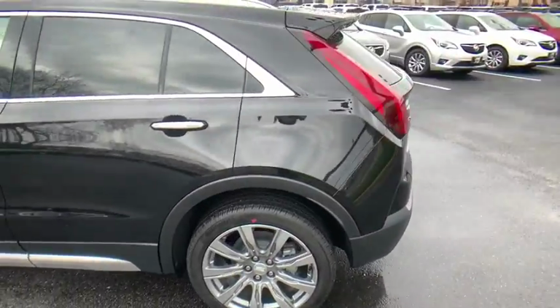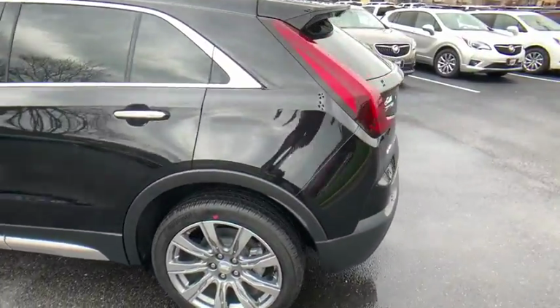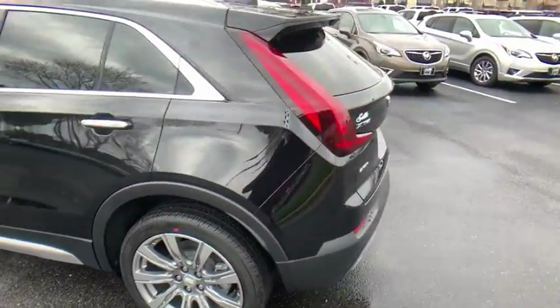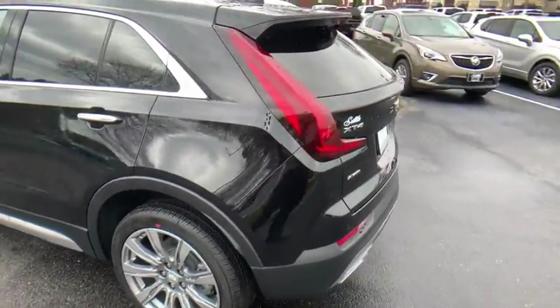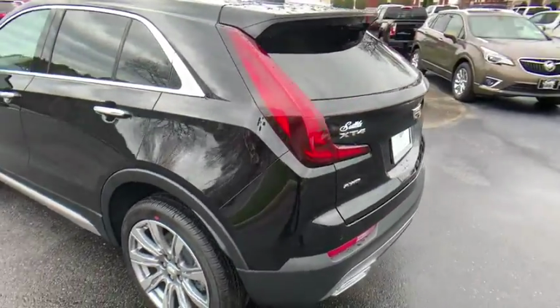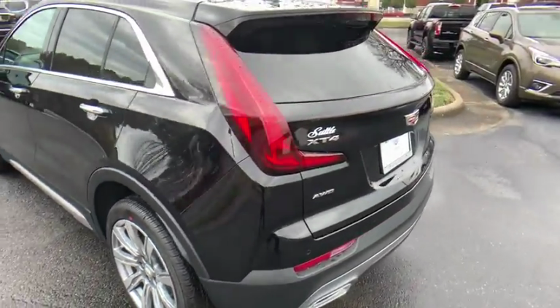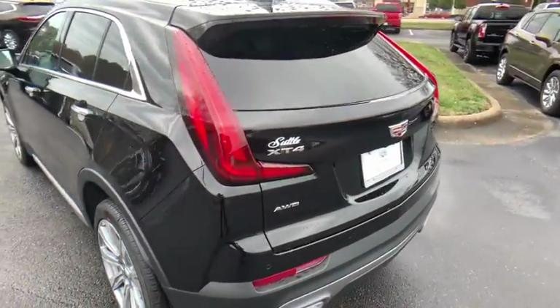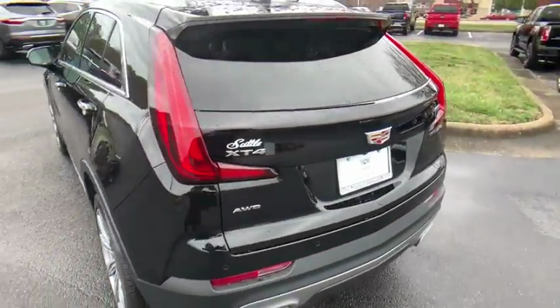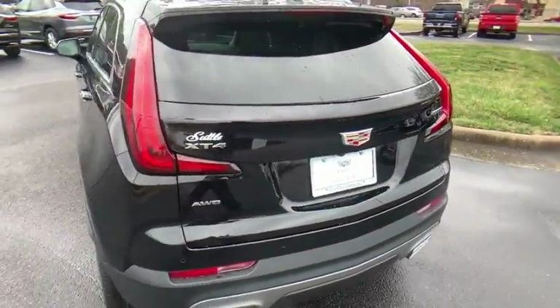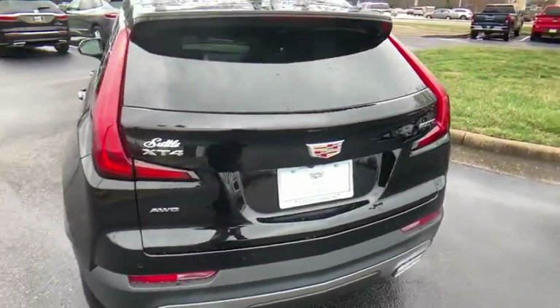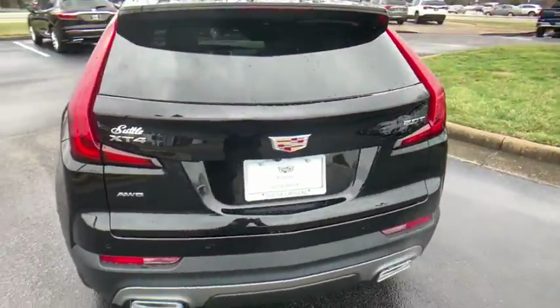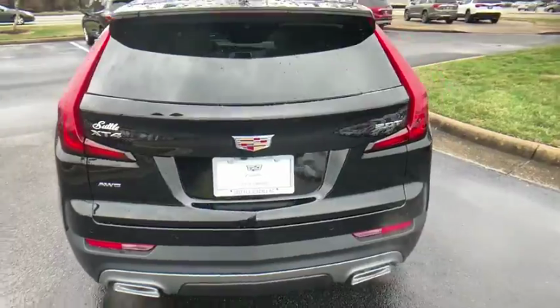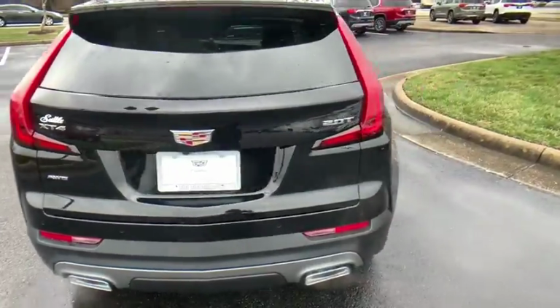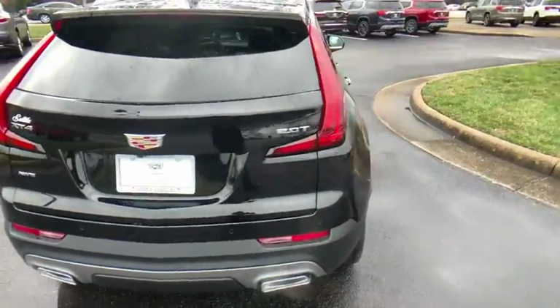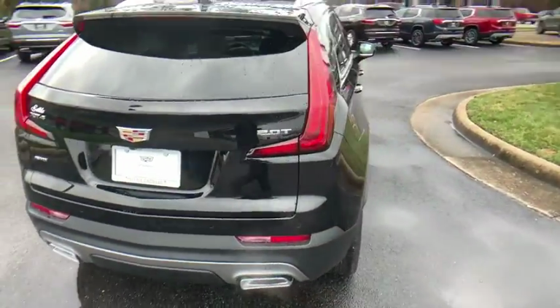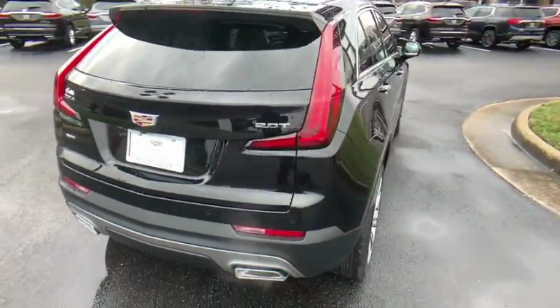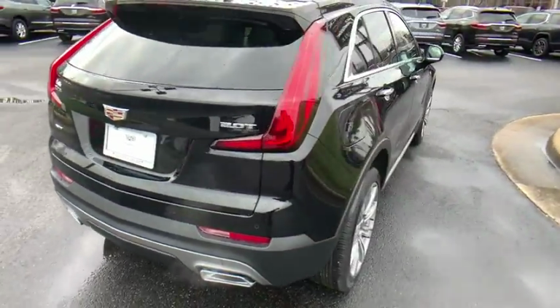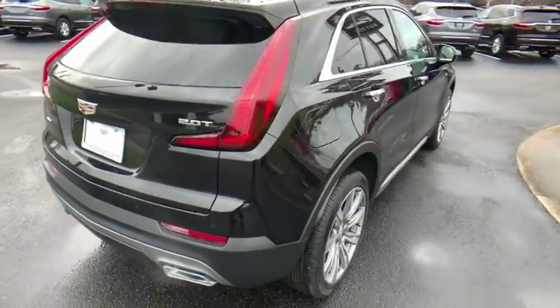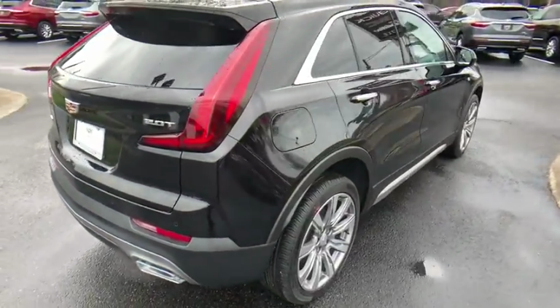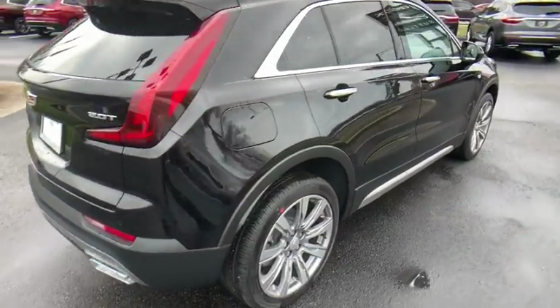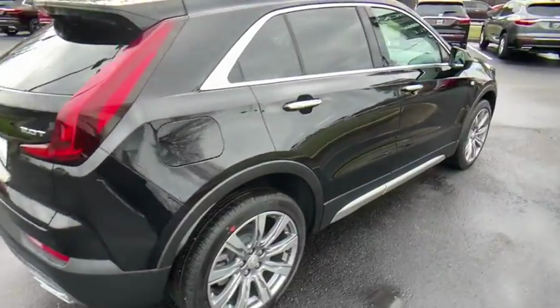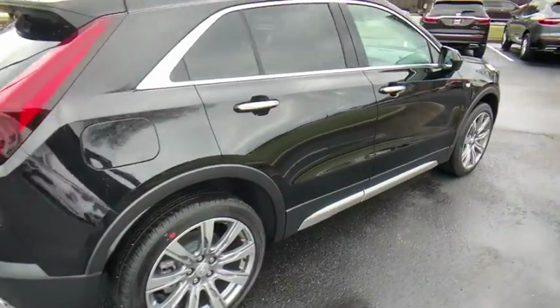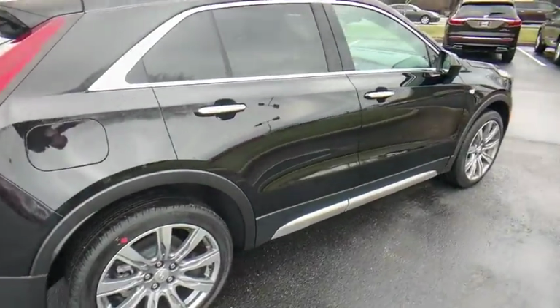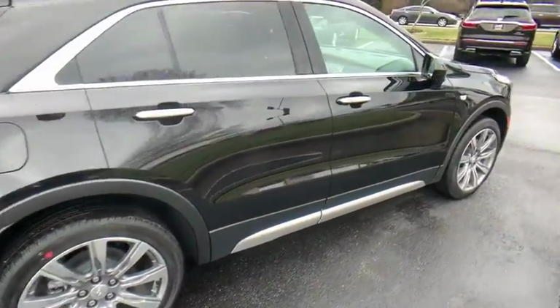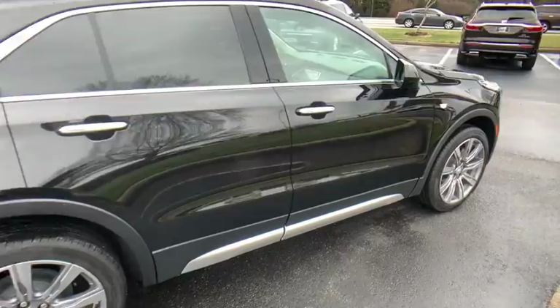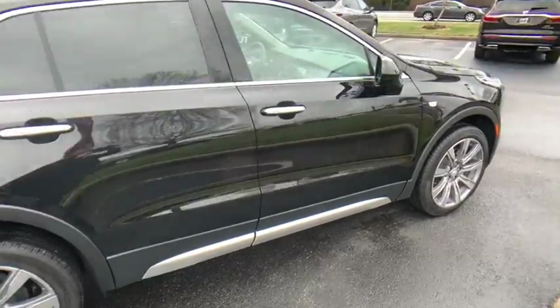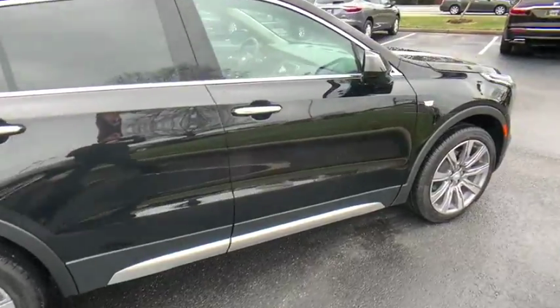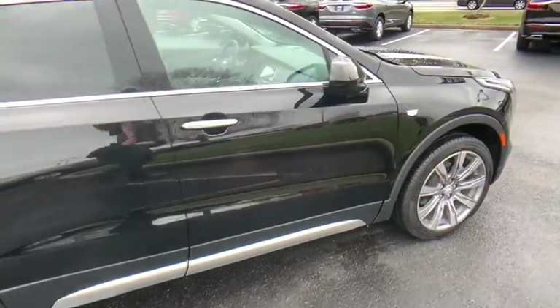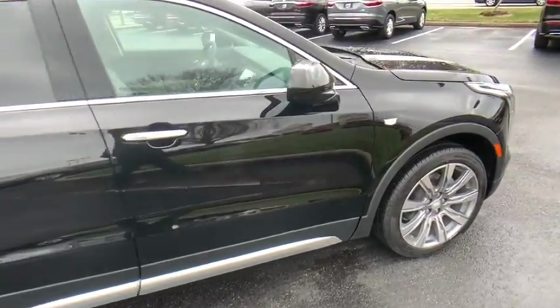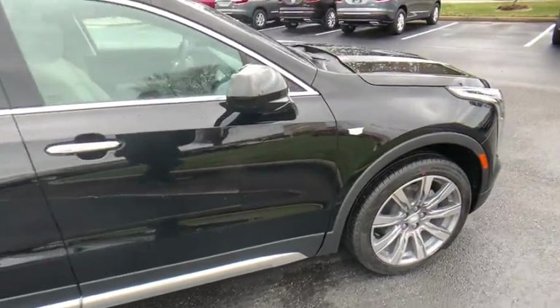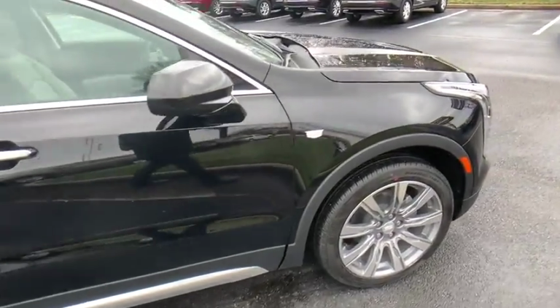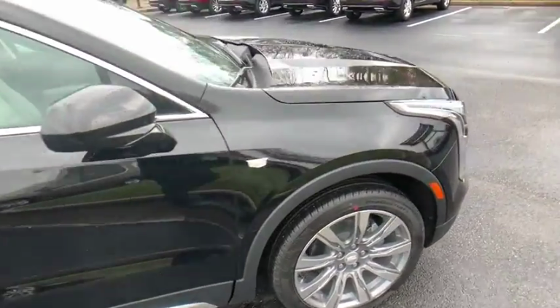Here are some of this vehicle's great options: power passenger seat, power liftgate, traction control, leather-wrapped steering wheel, dual airbags, power steering, four-wheel disc brakes, and cold weather package.